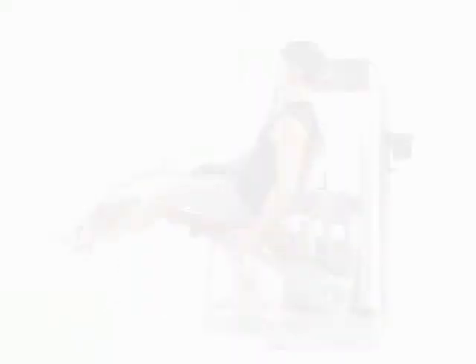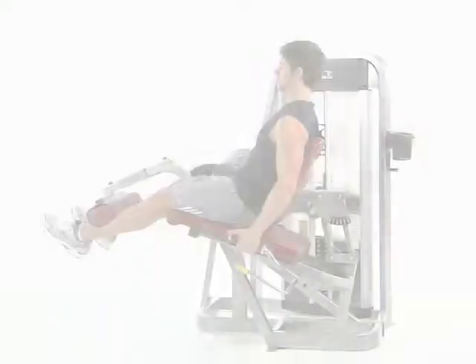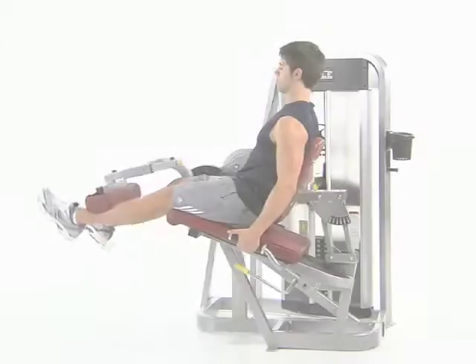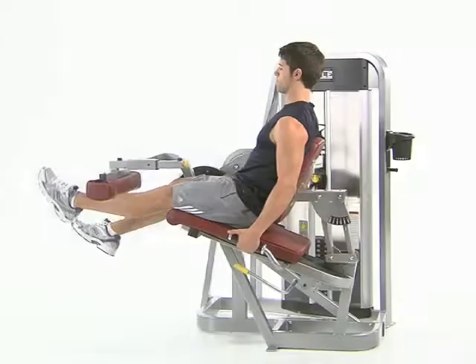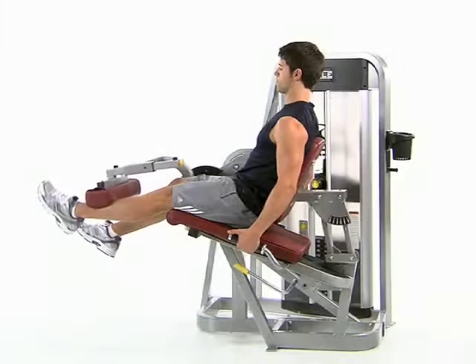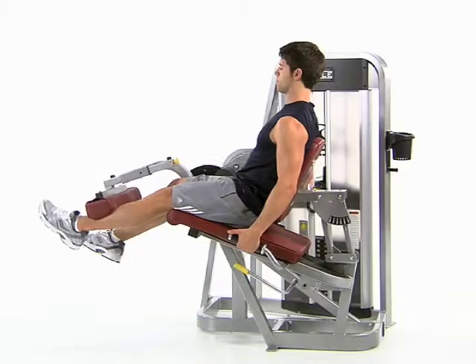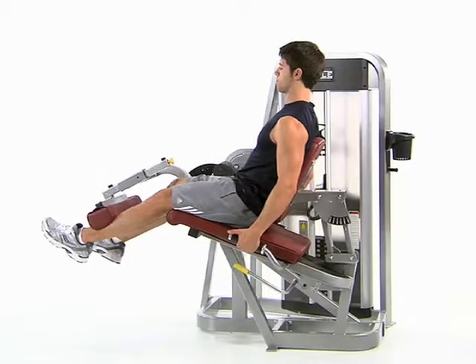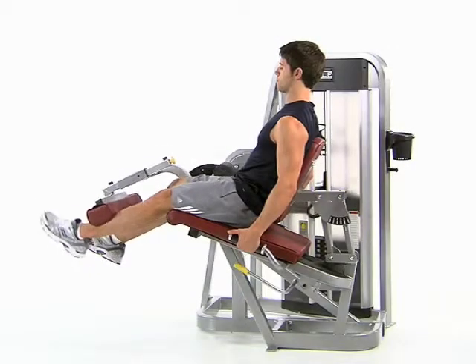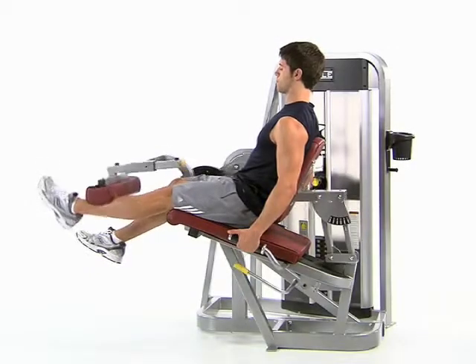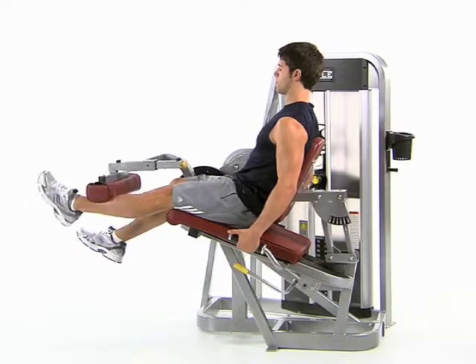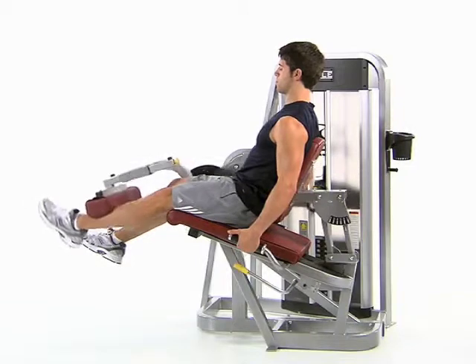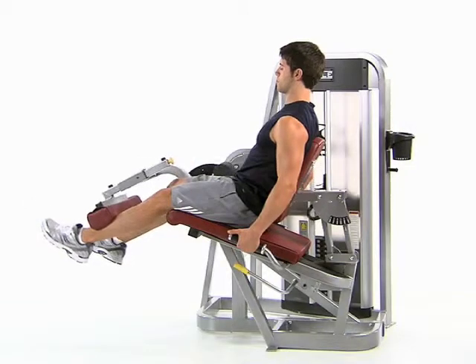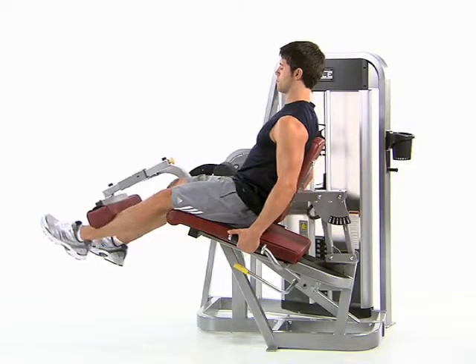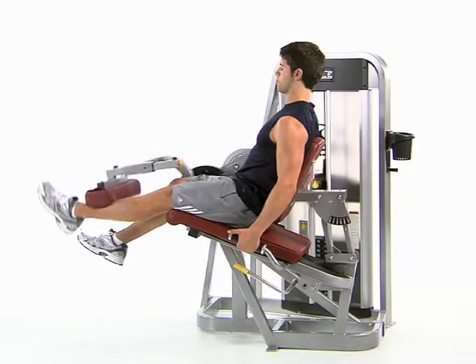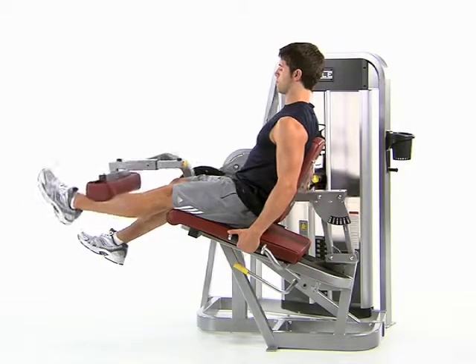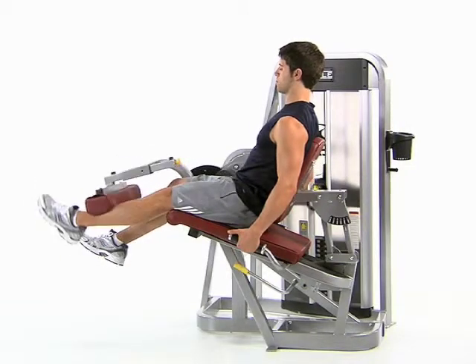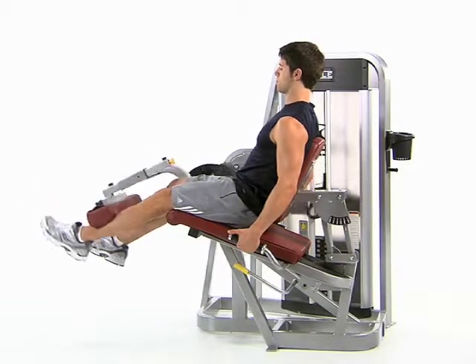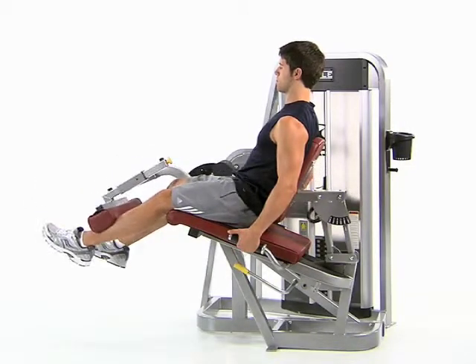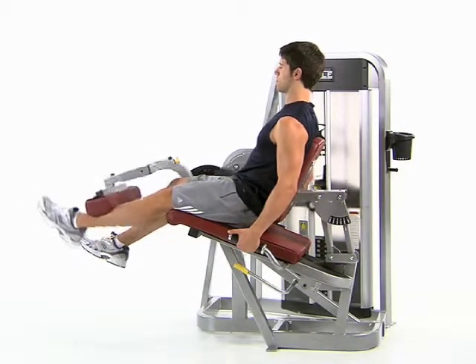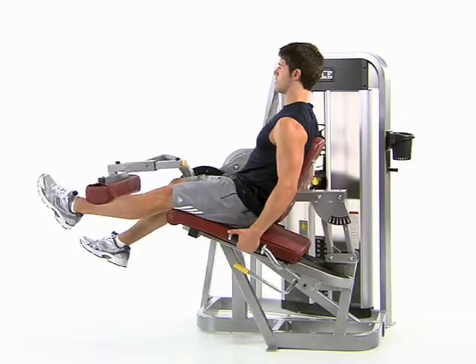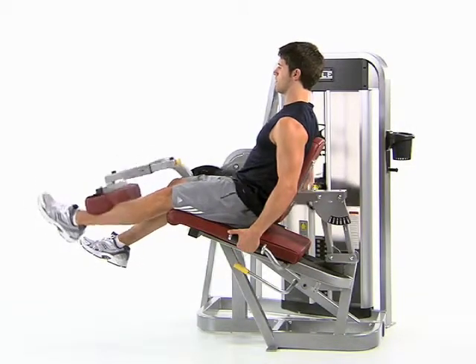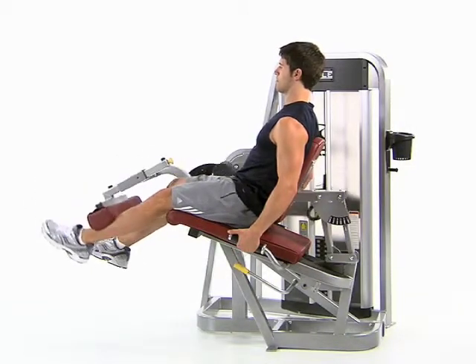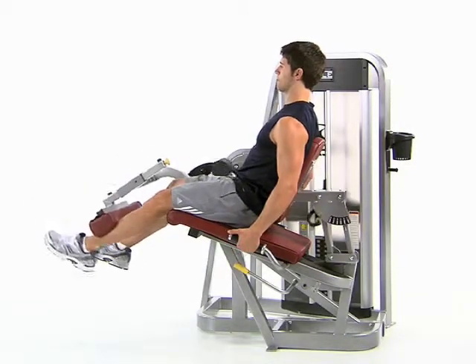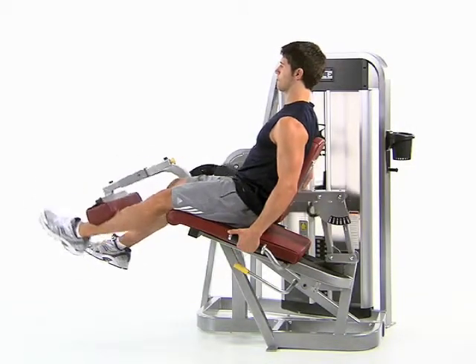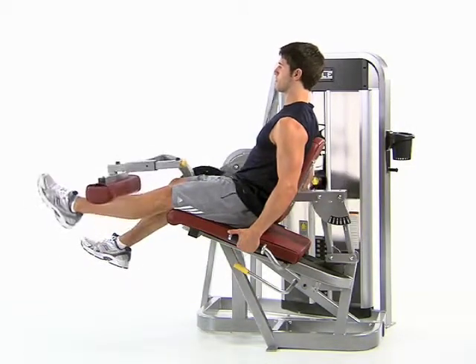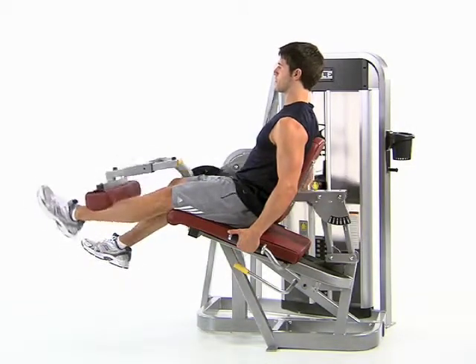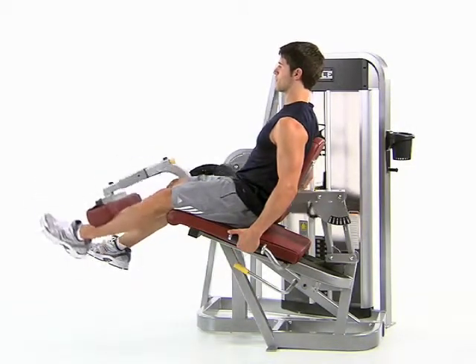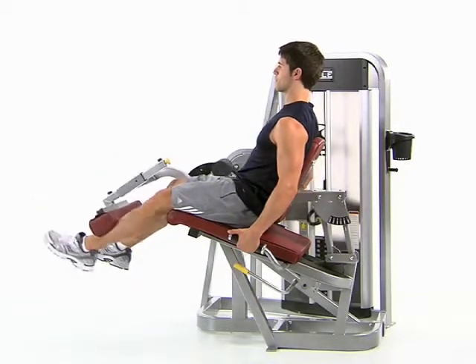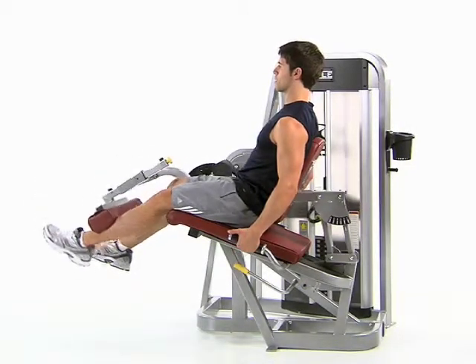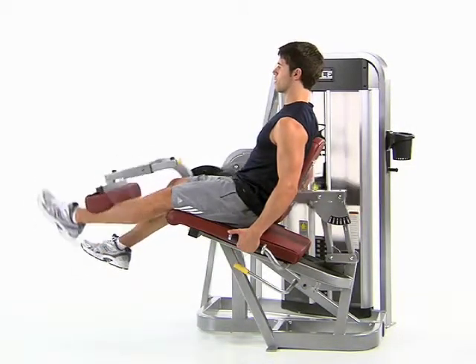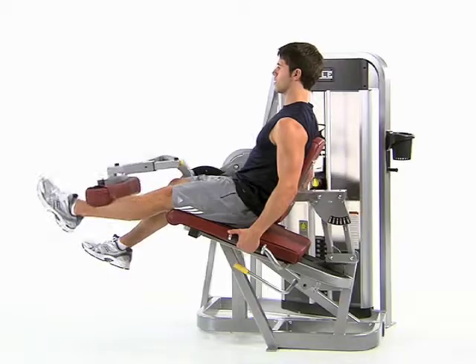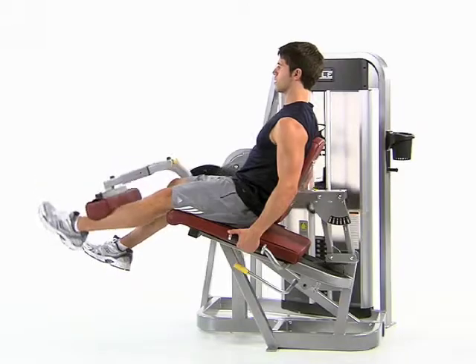Sit upright with one knee slightly bent and your shin resting on the leg pad just above your ankle. Extend your knee fully, raising your leg straight up and out.